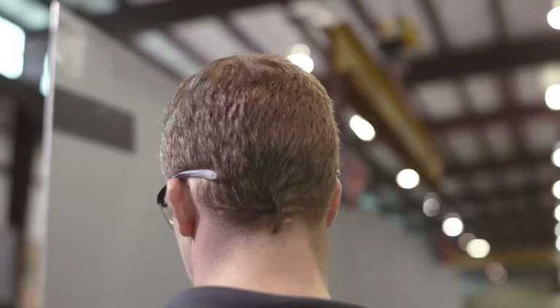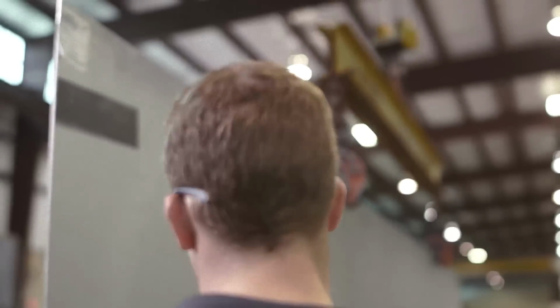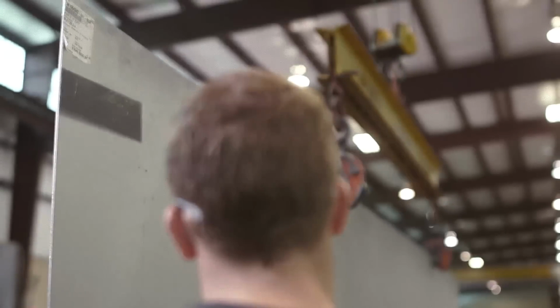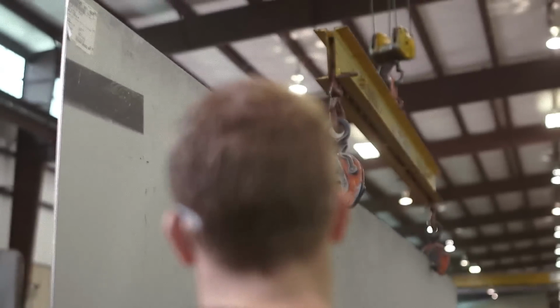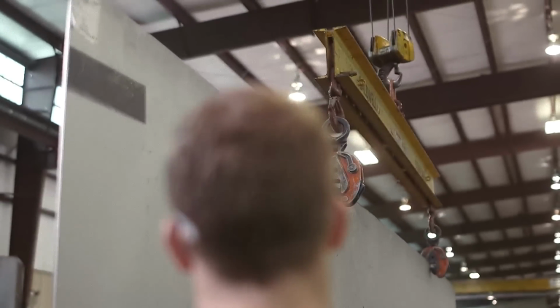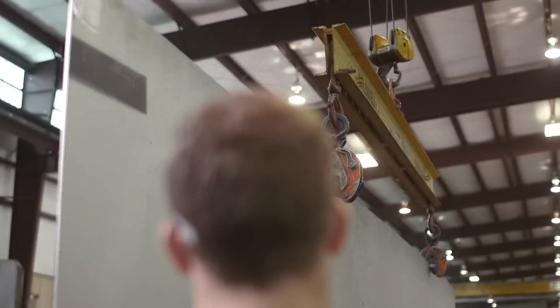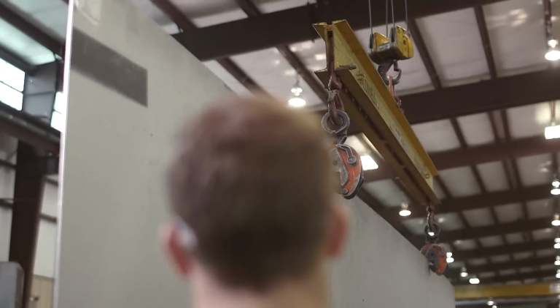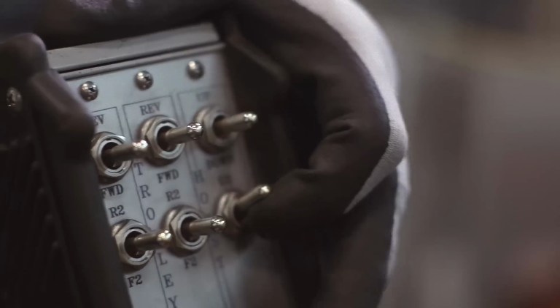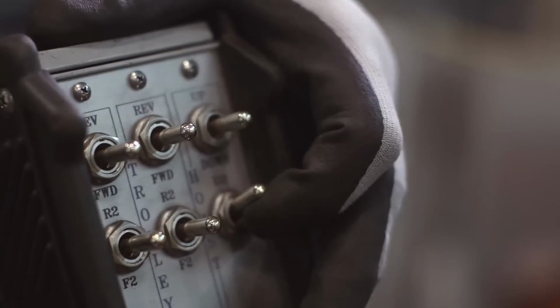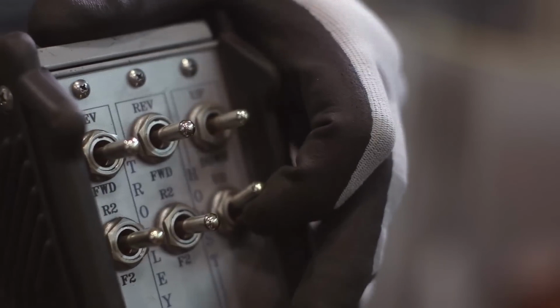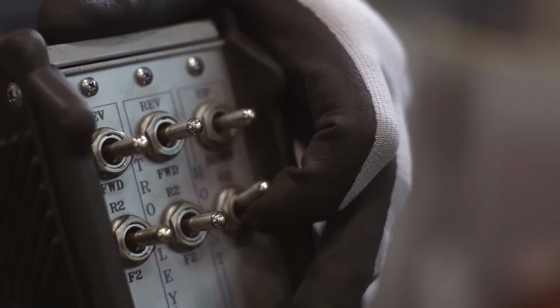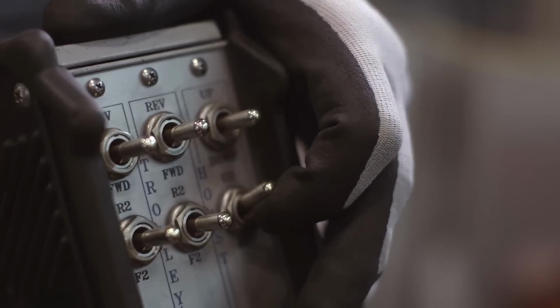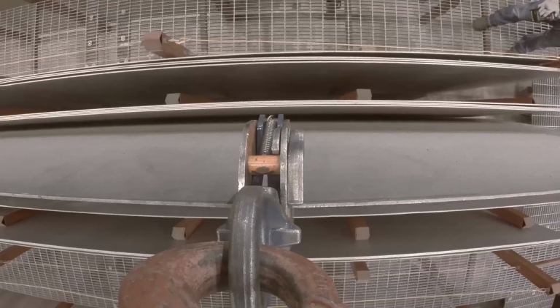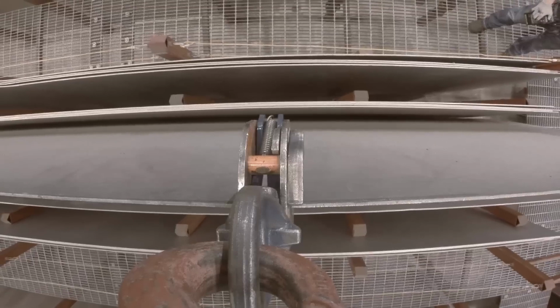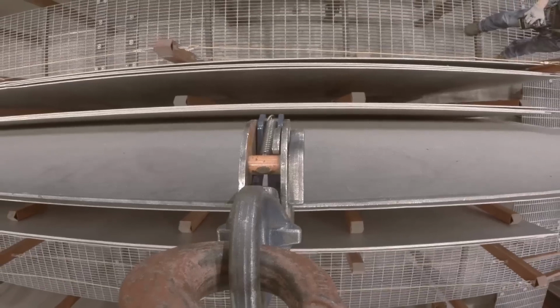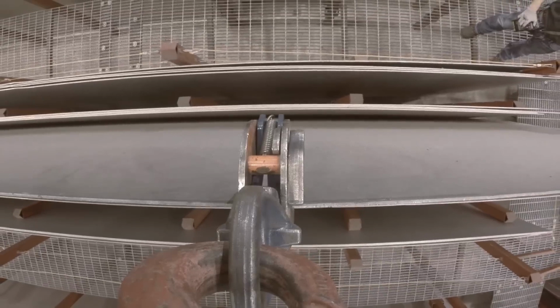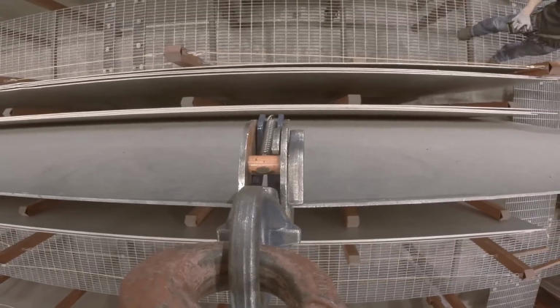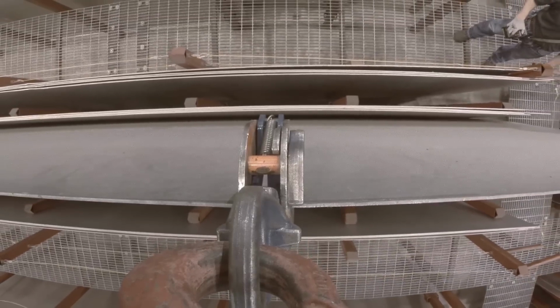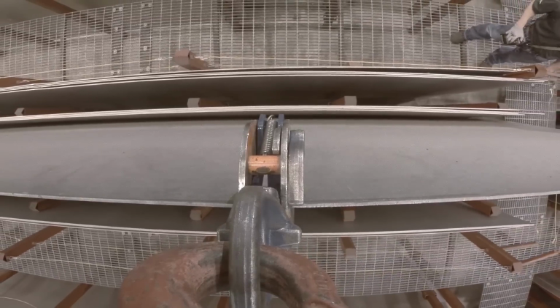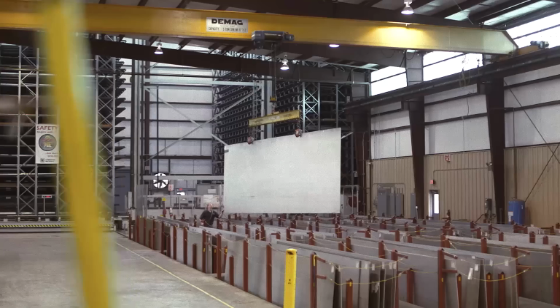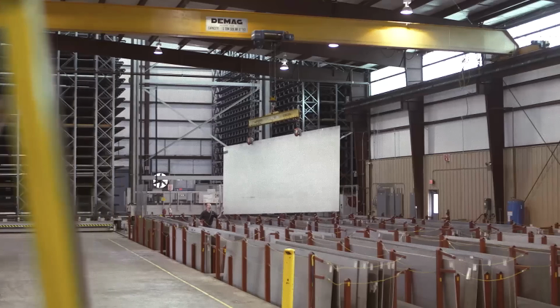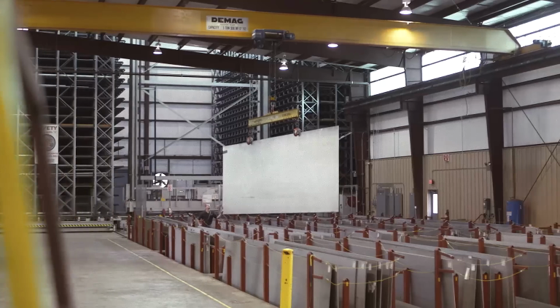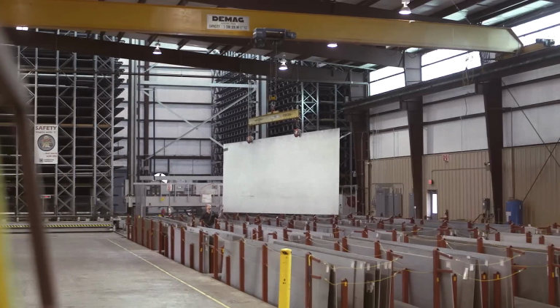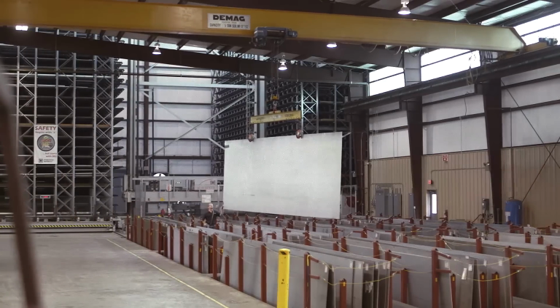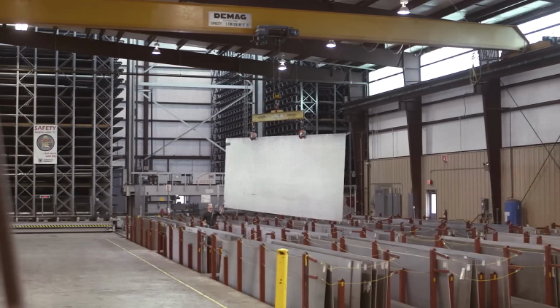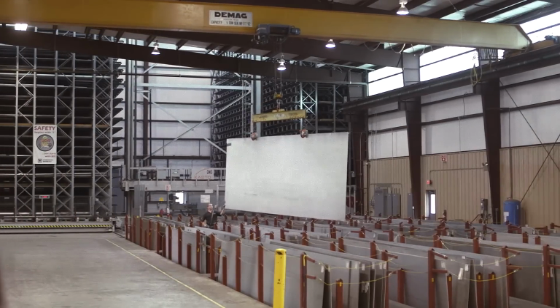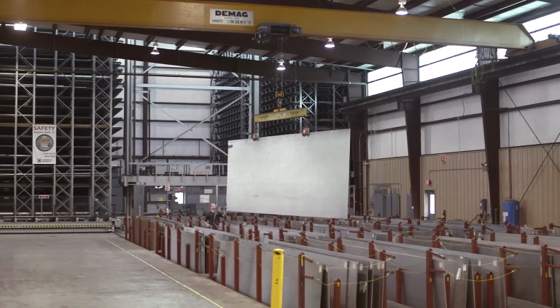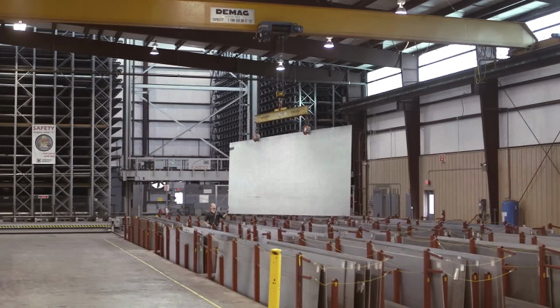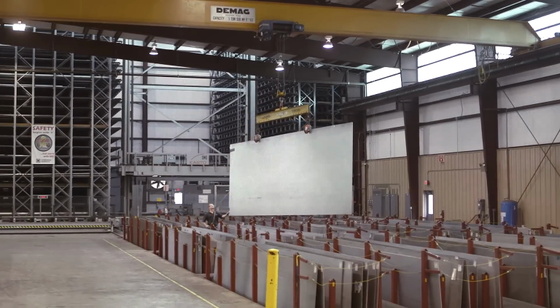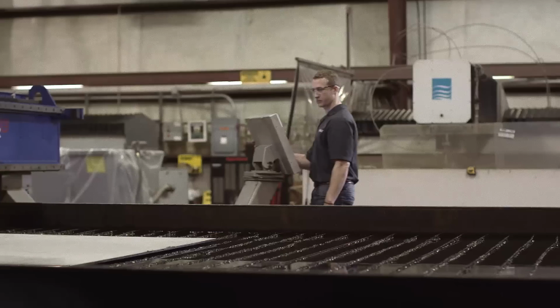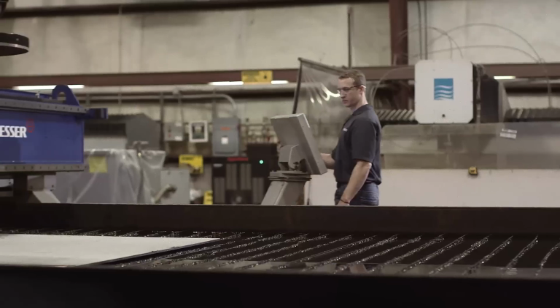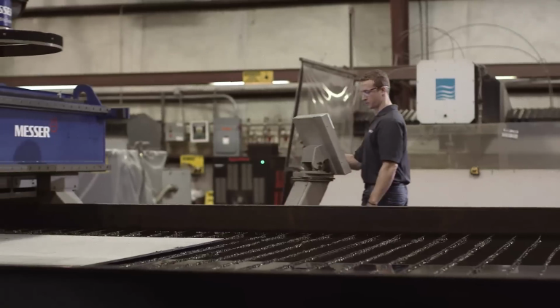A huge inventory of corrosion-resistant plate and sheet is needed to meet the requirements of large projects, and our one-of-a-kind plate bay makes sure we have what you need.